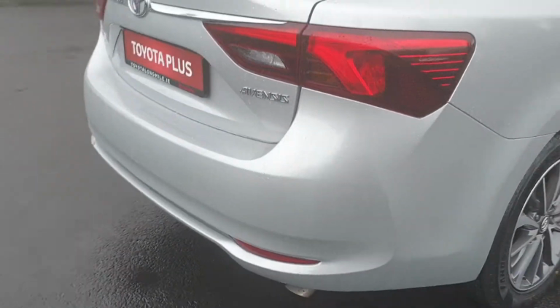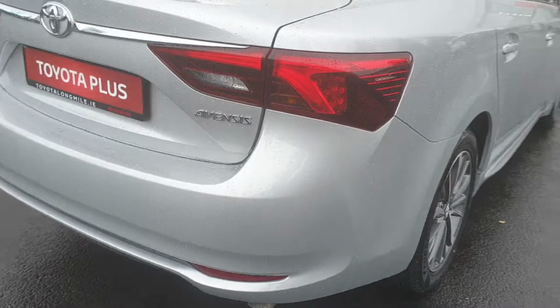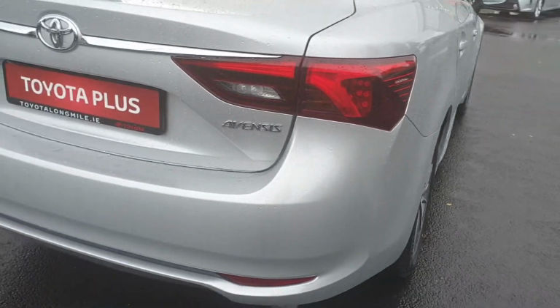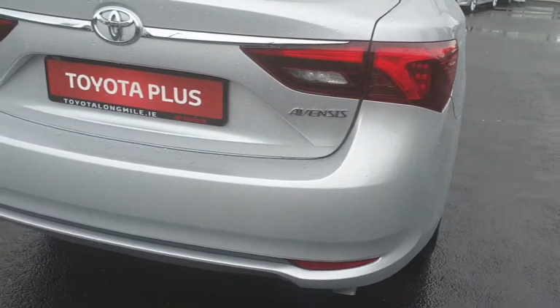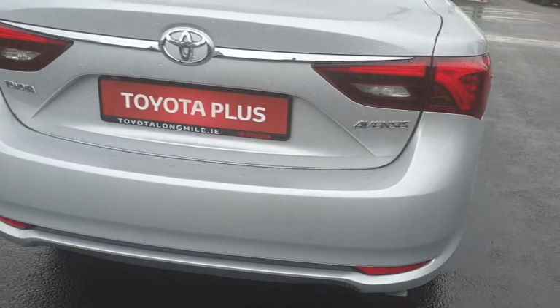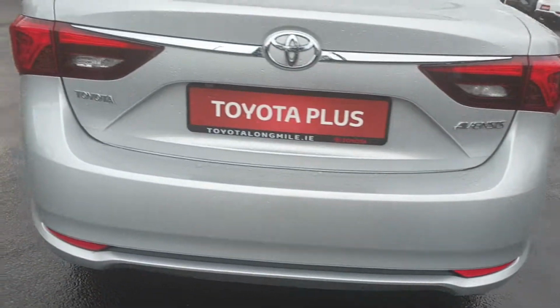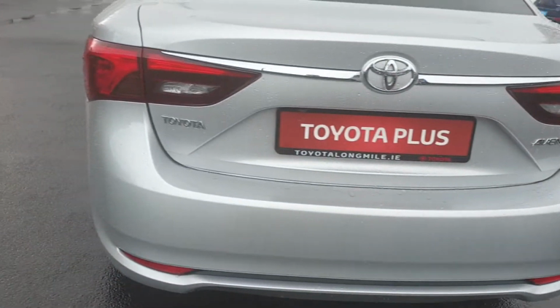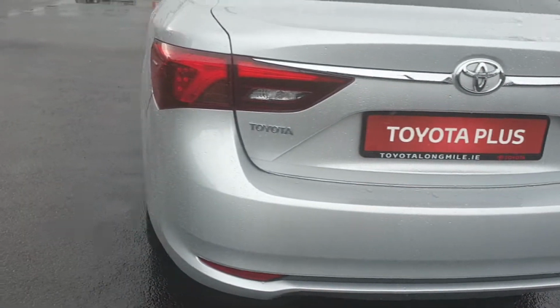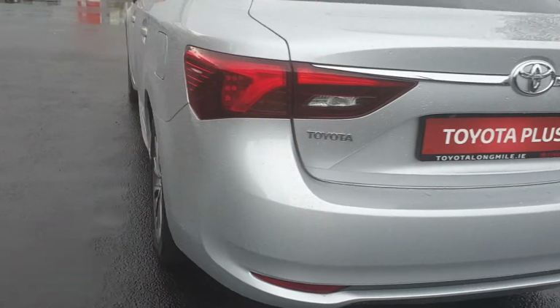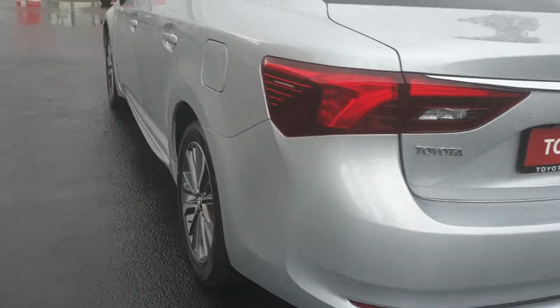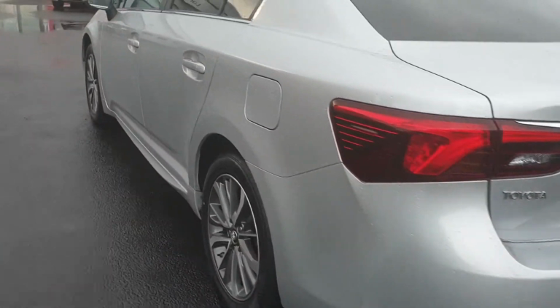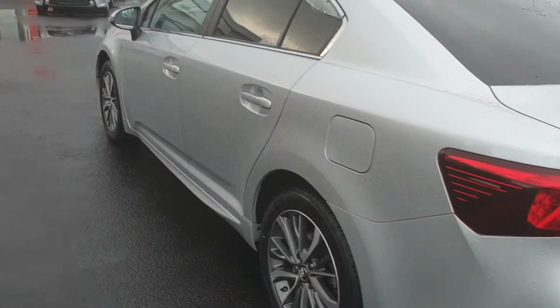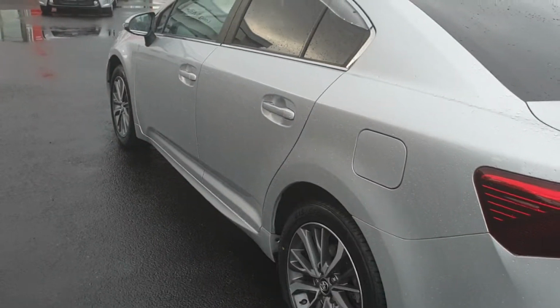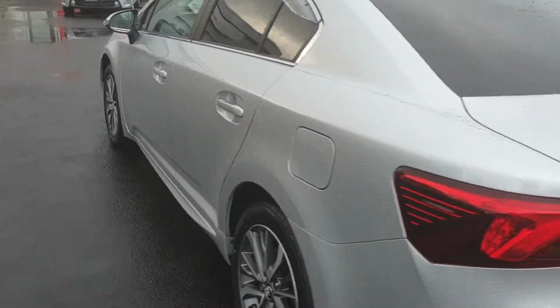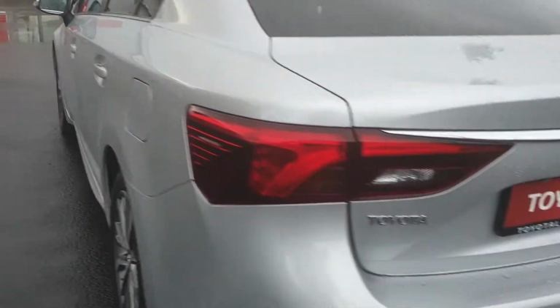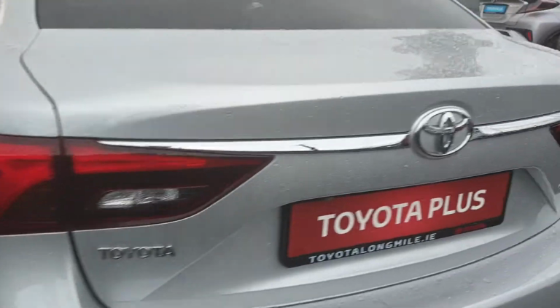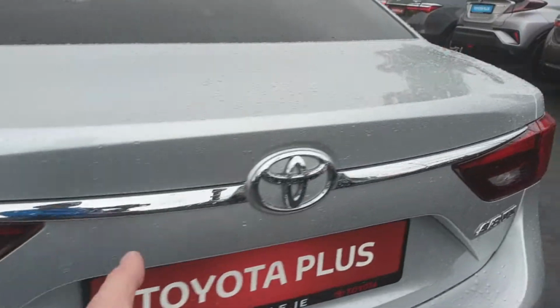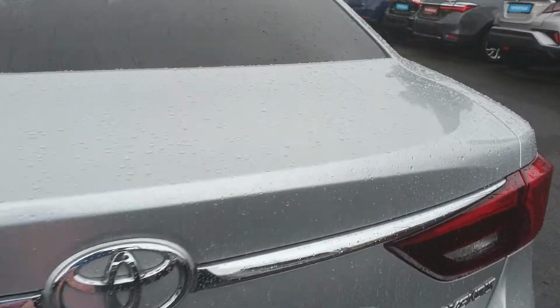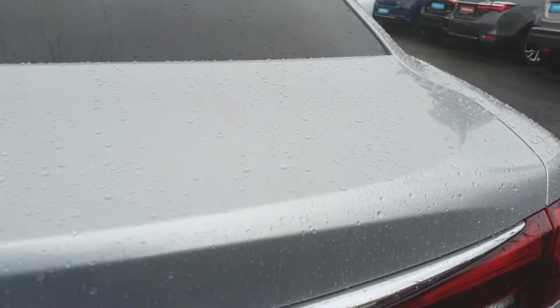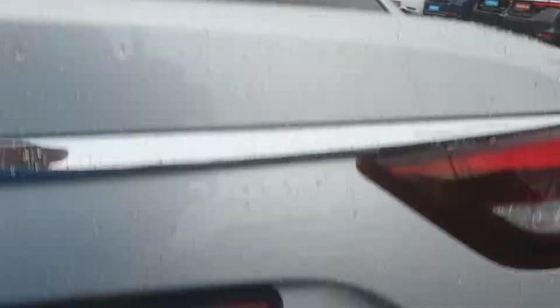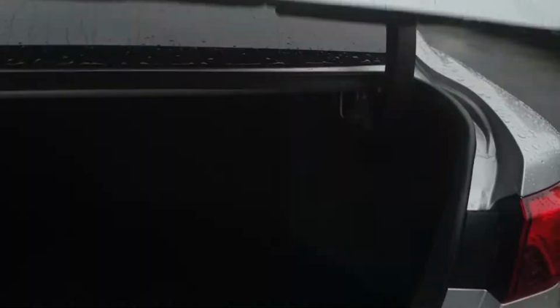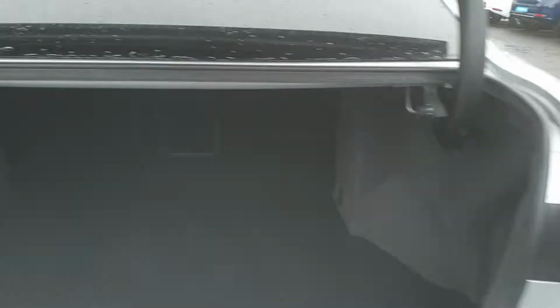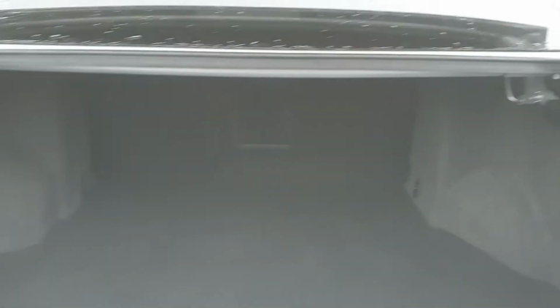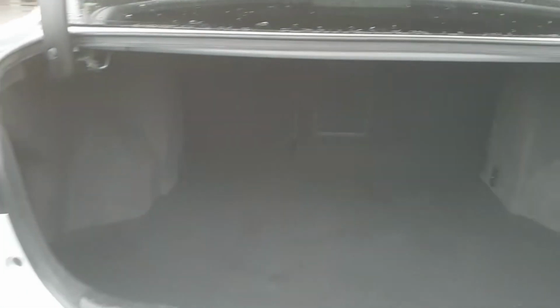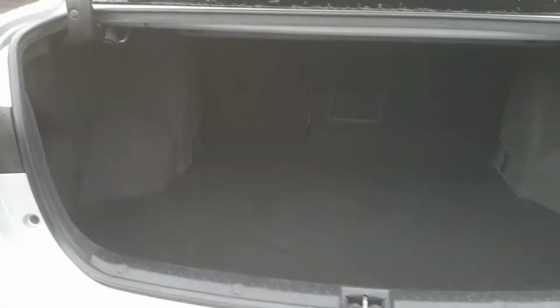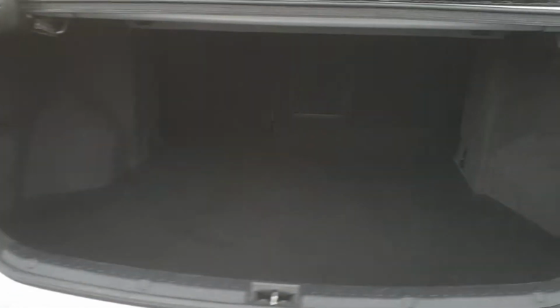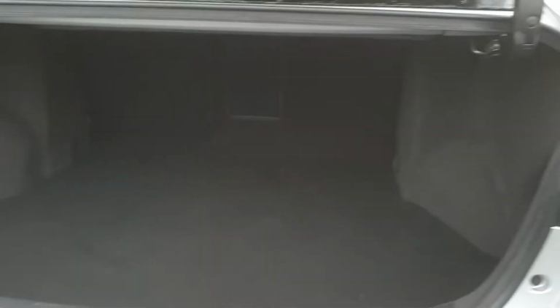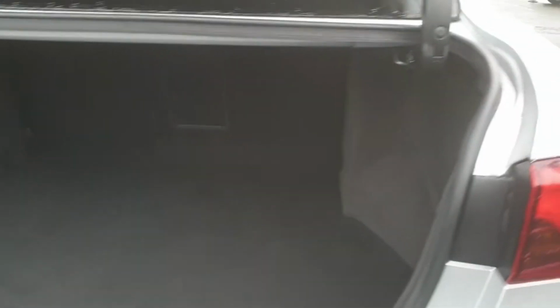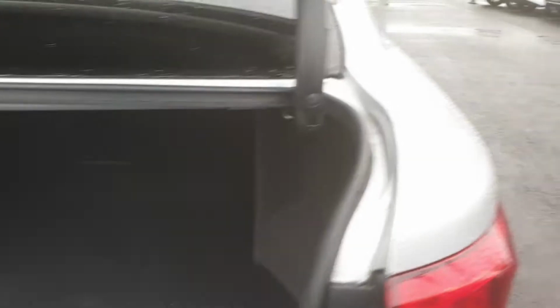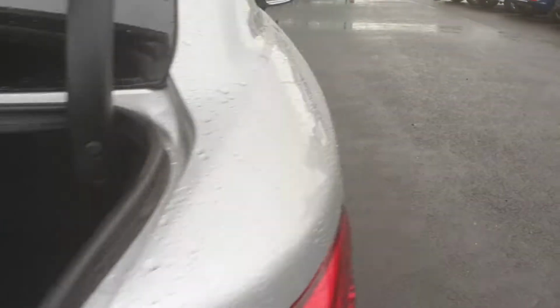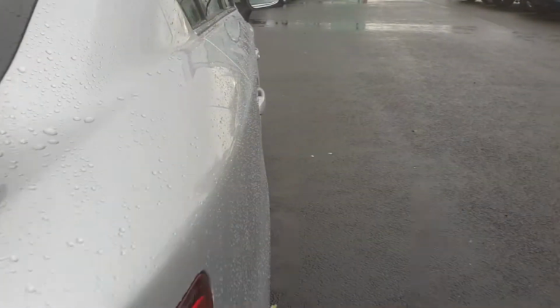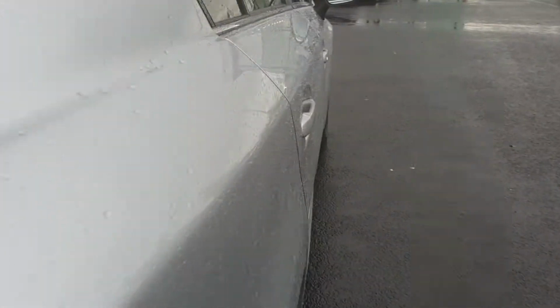Really nice clean car, just in stock and it's only just been serviced. Just going to show you into the boot — as you can see, loads of boot space in the Toyota Verso.